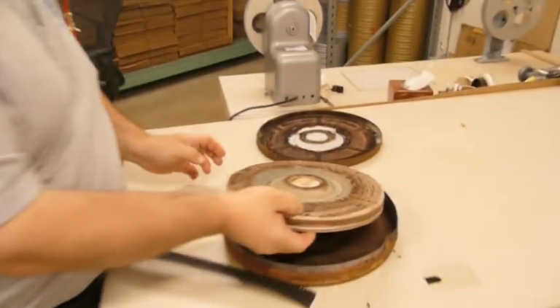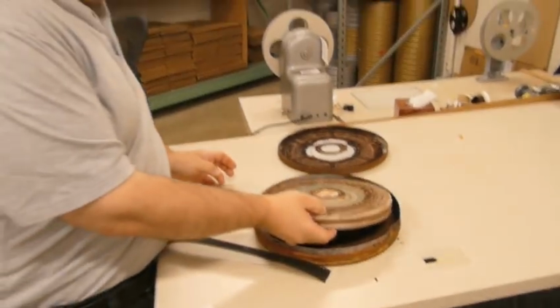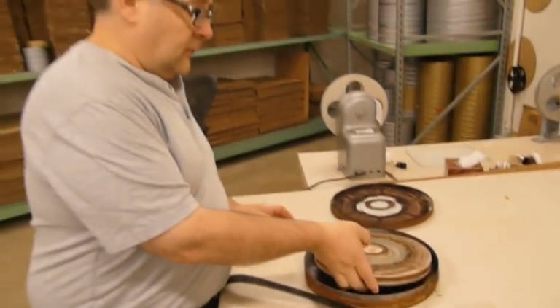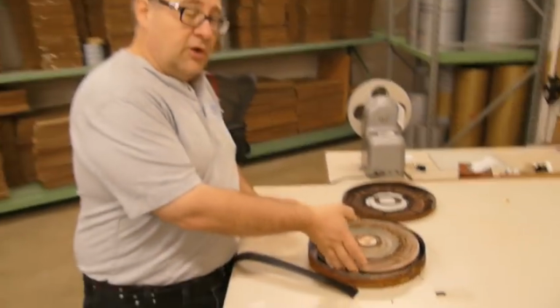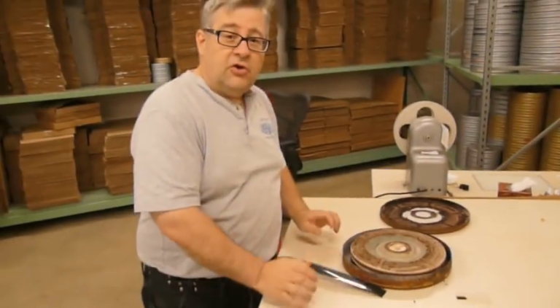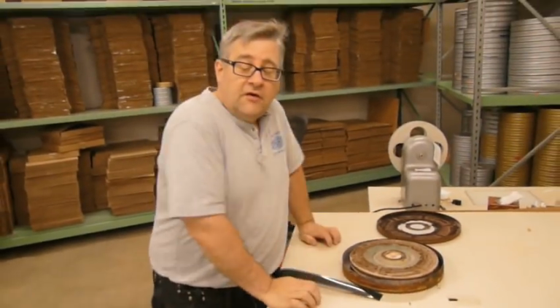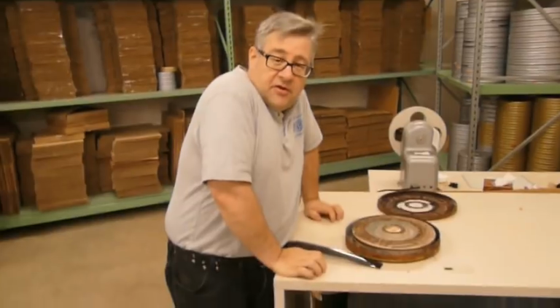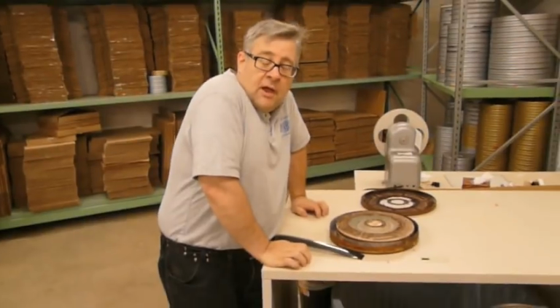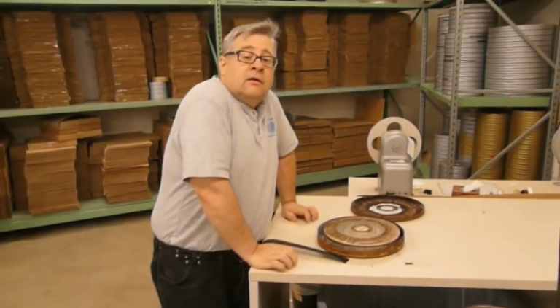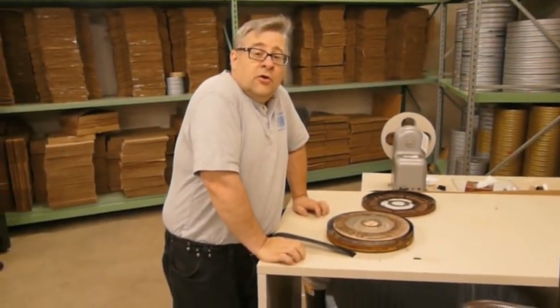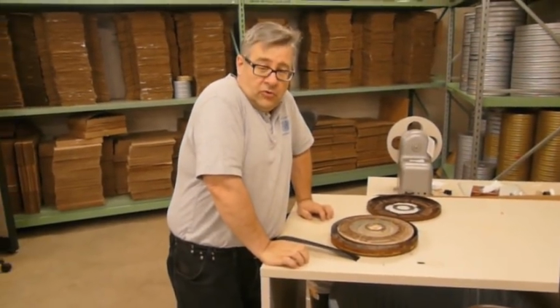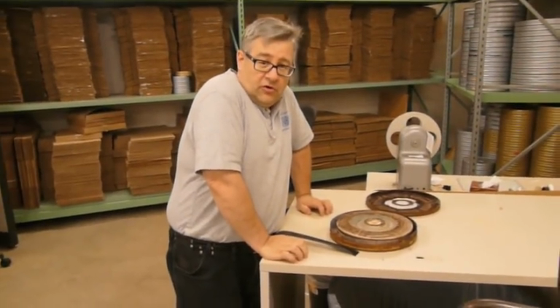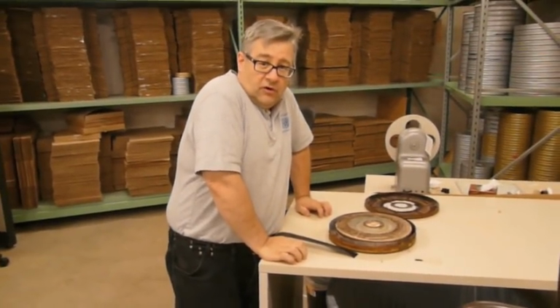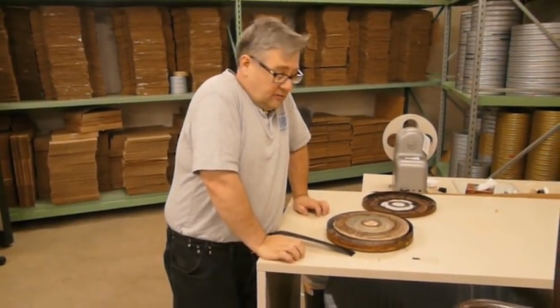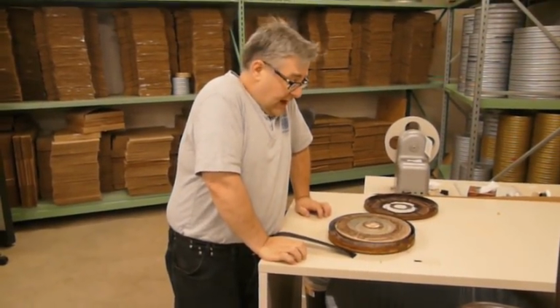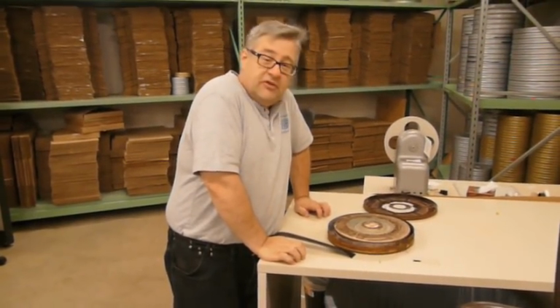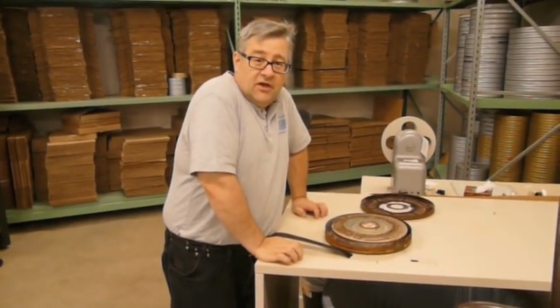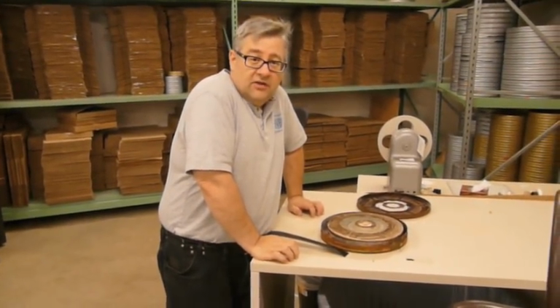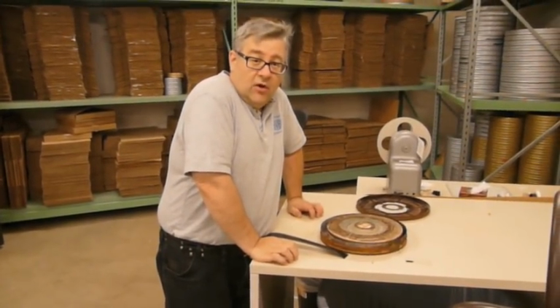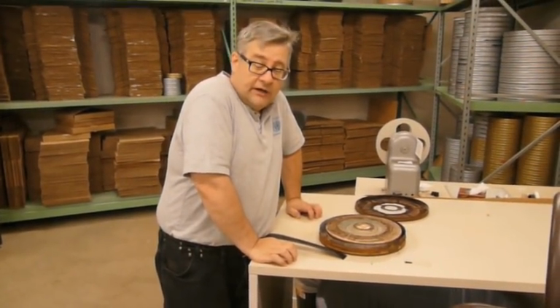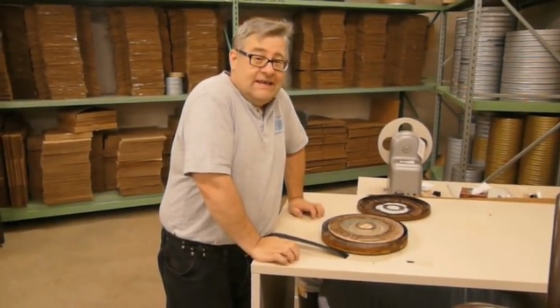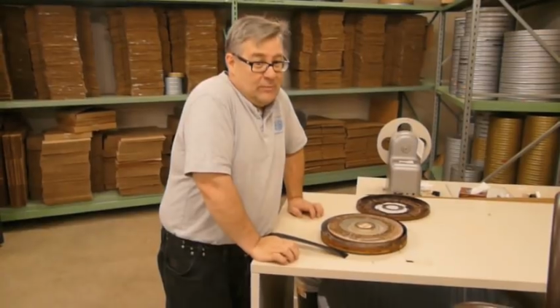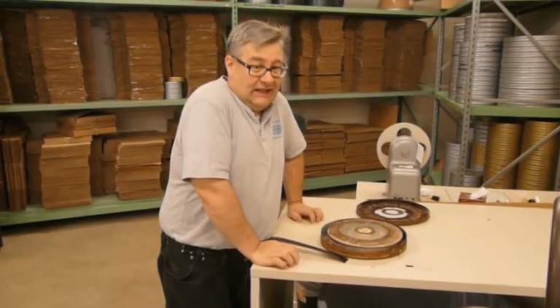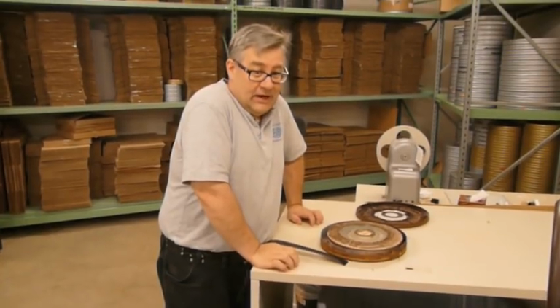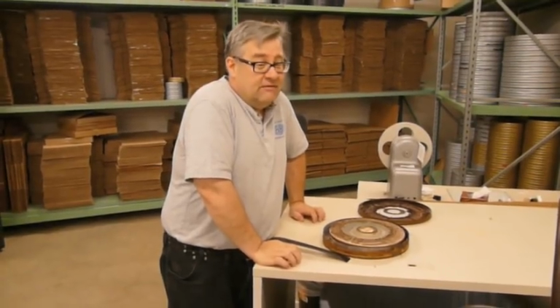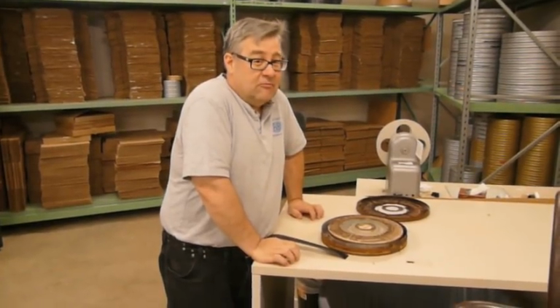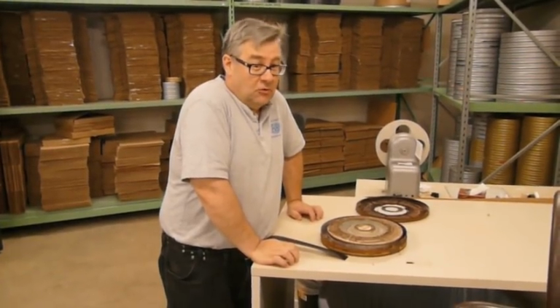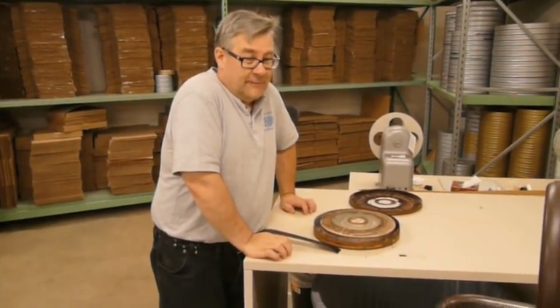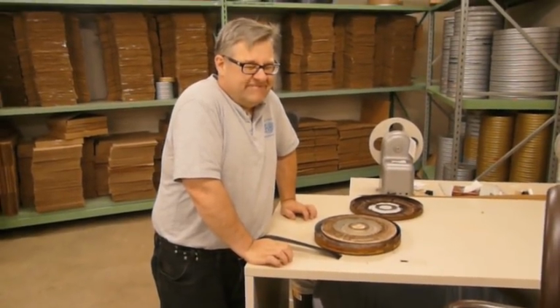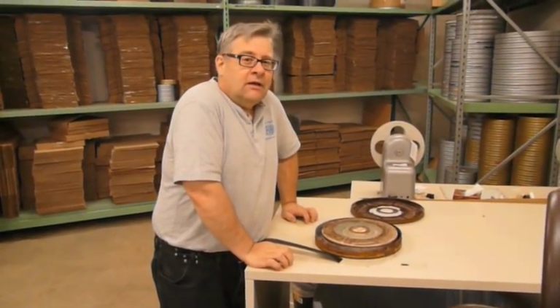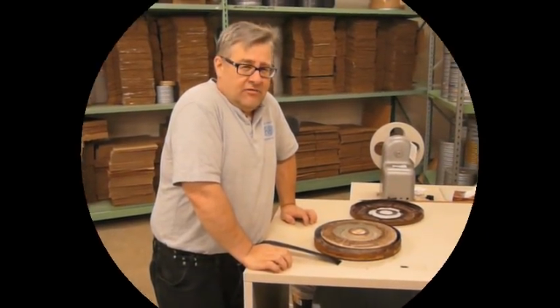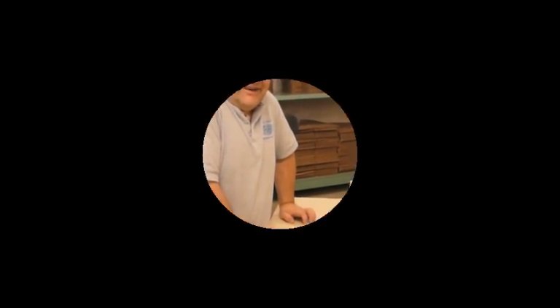Another good tip: don't store your acetate soundtracks in a hot, damp climate. I believe these came from Florida. Have a great day.